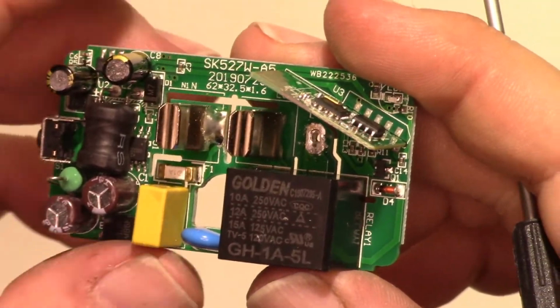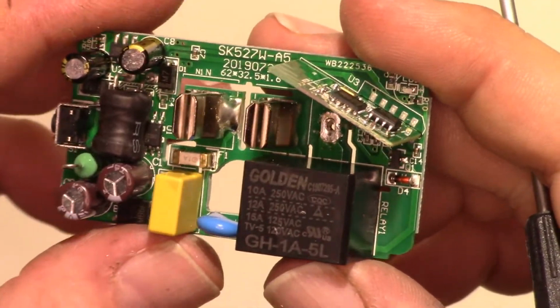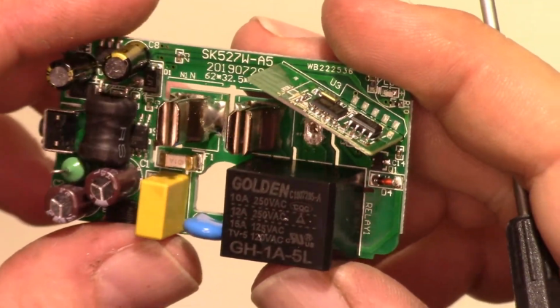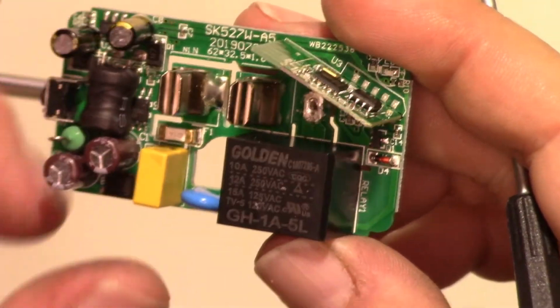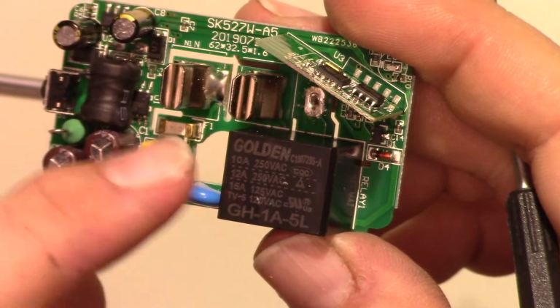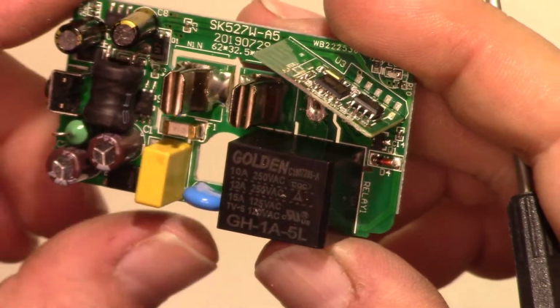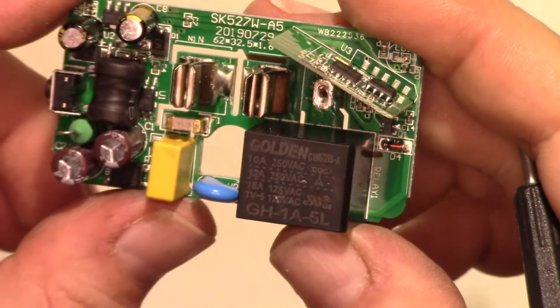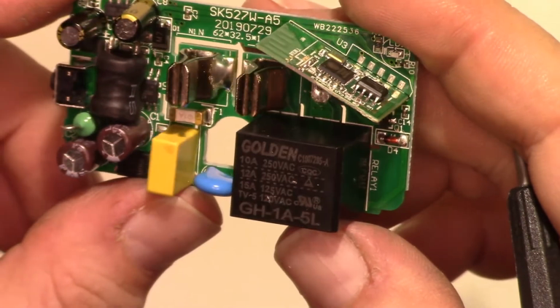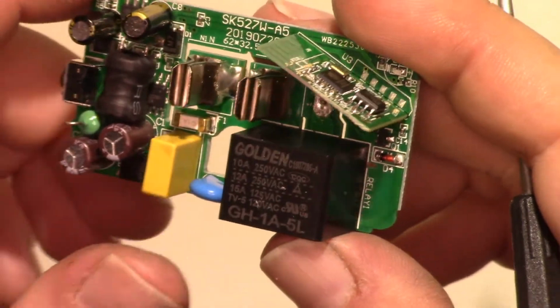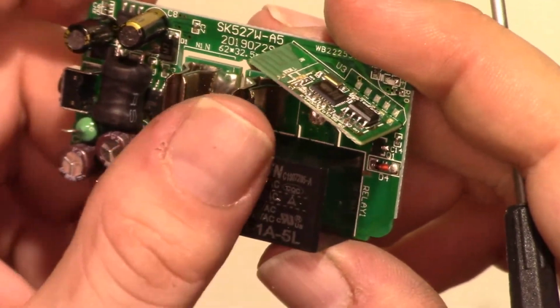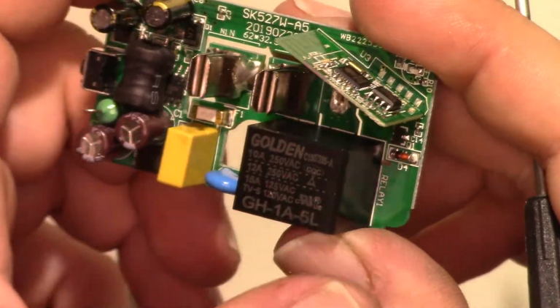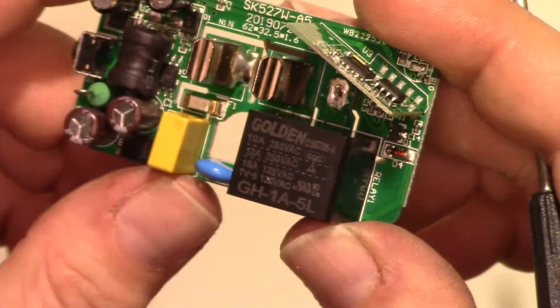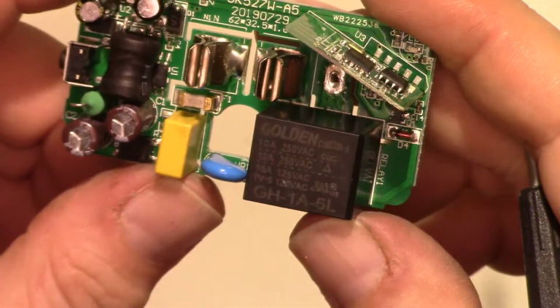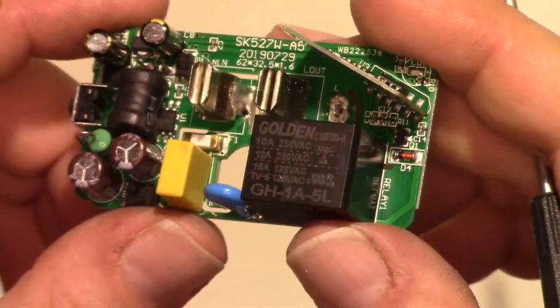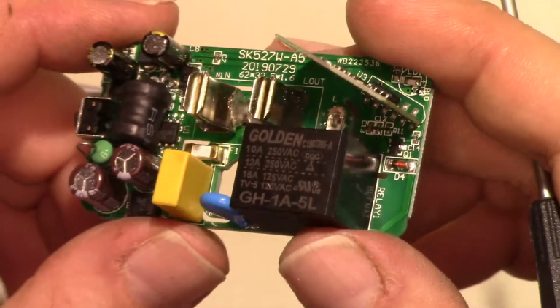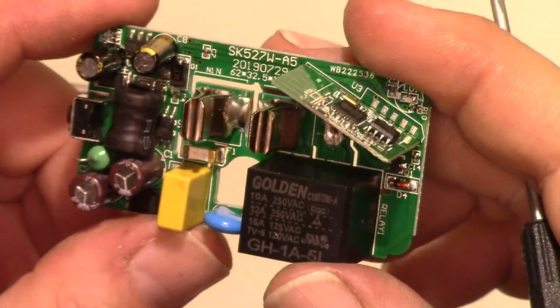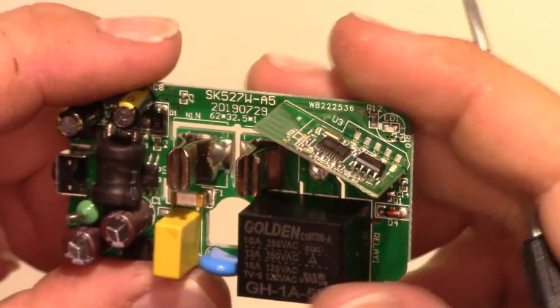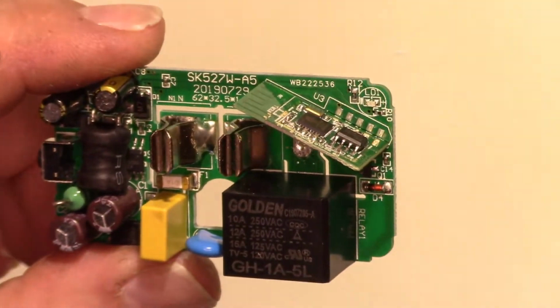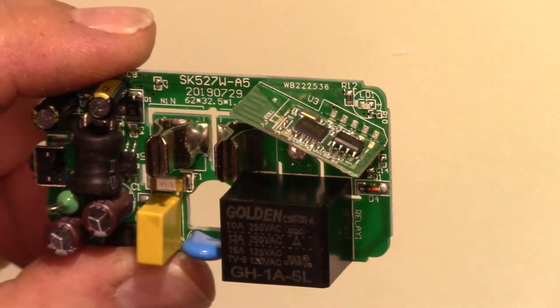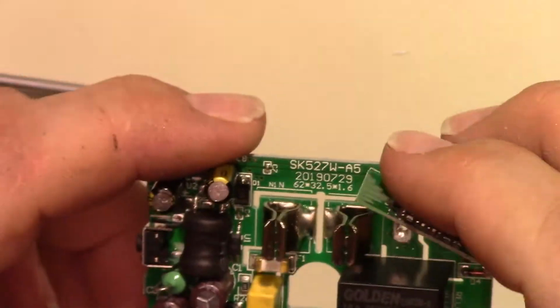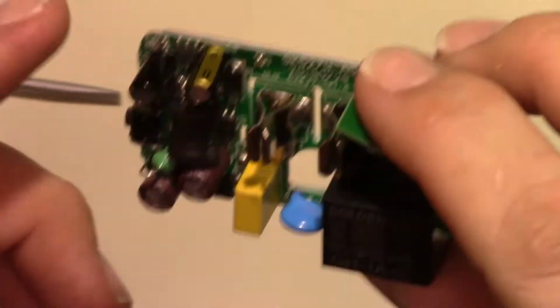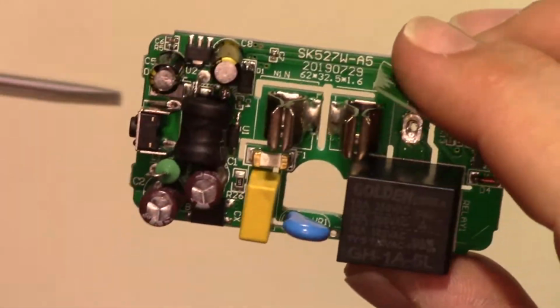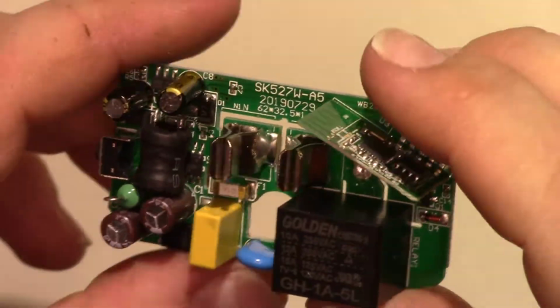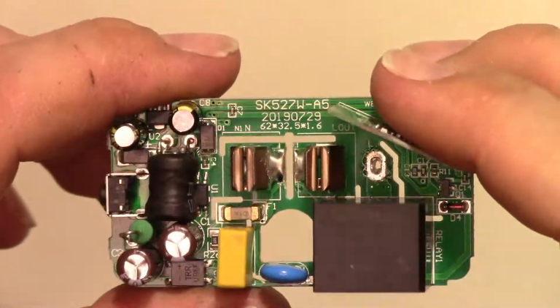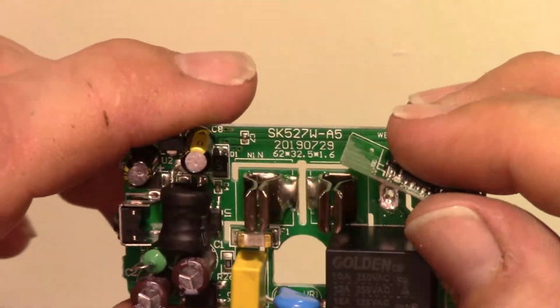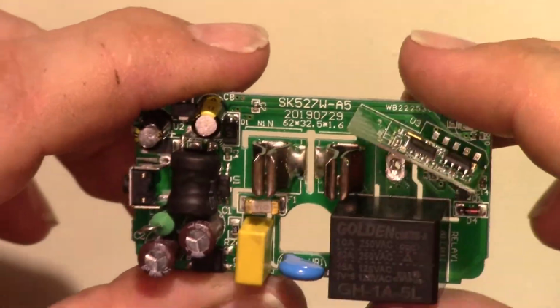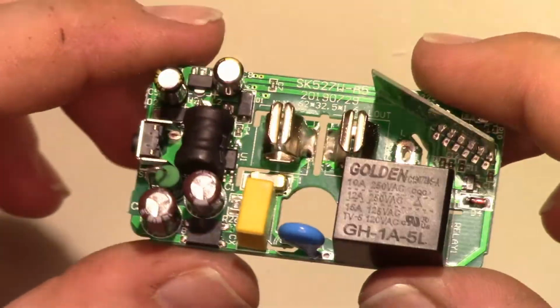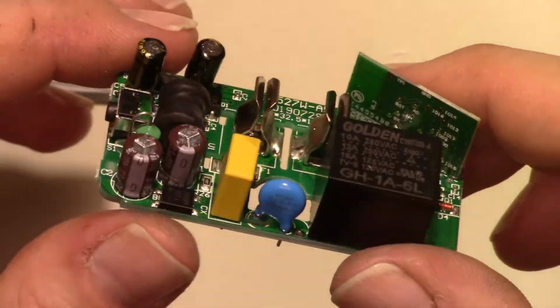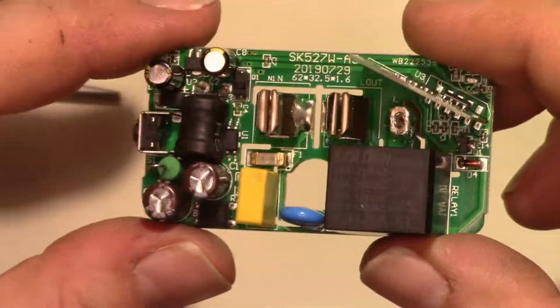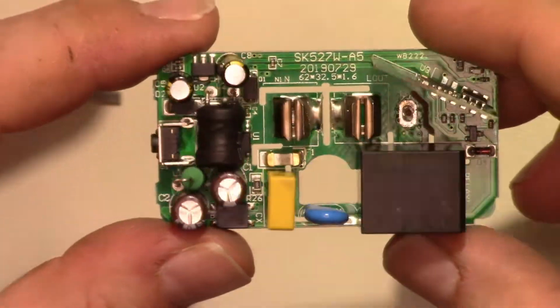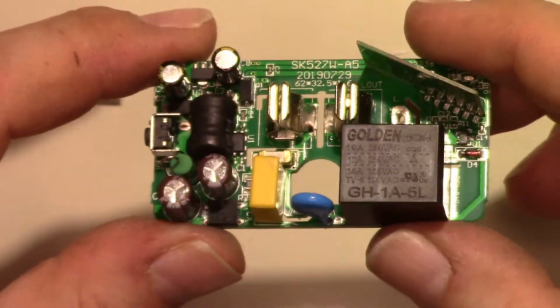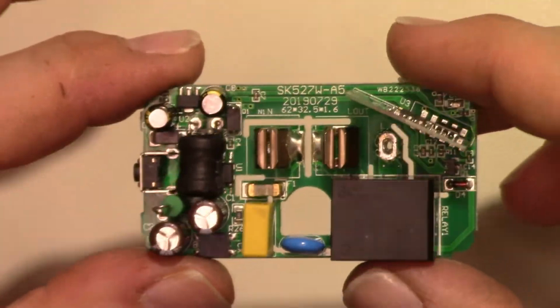Because you've got to figure most outlets this is going to go into are 15 amp outlets — so why not be able to switch the whole outlet load? So there you go — that's the Wyze smart socket.